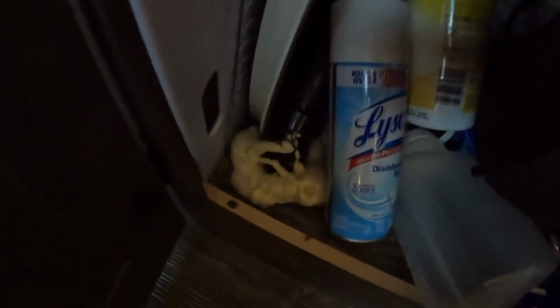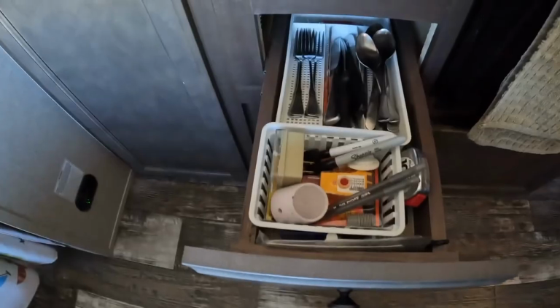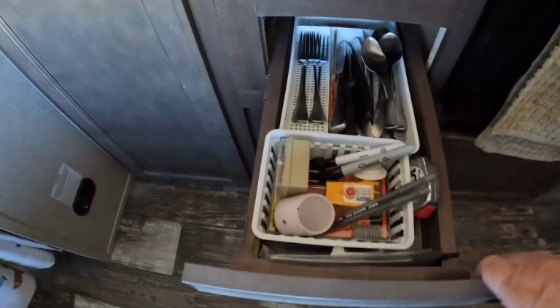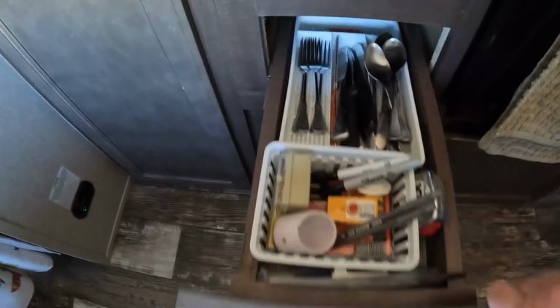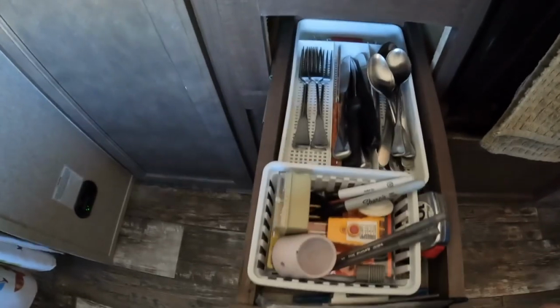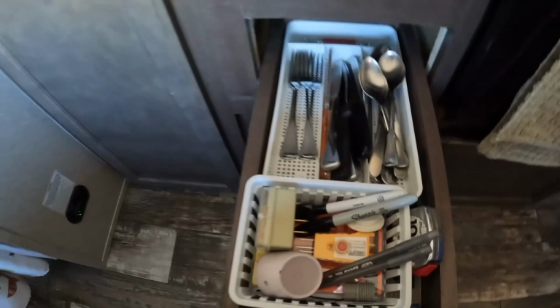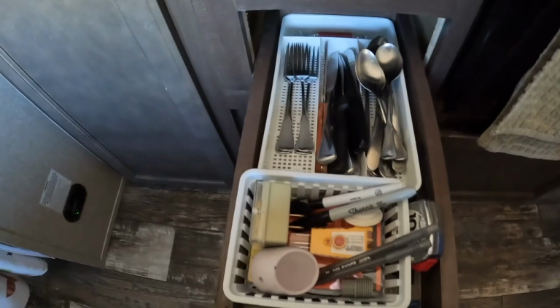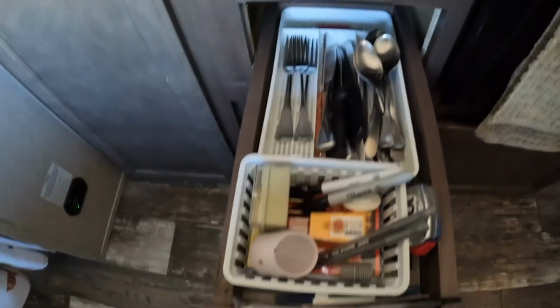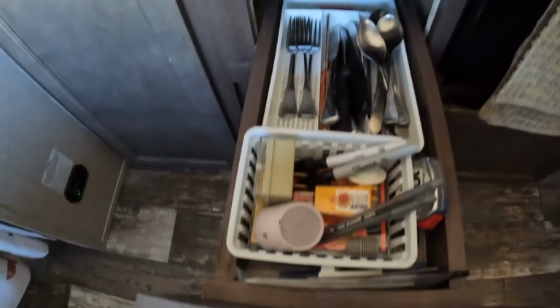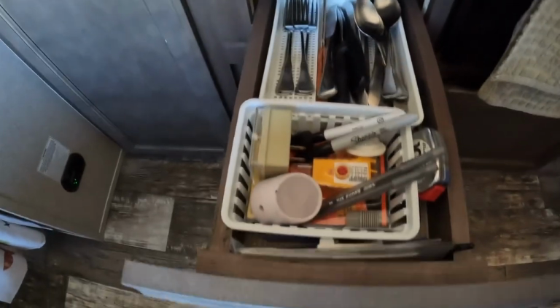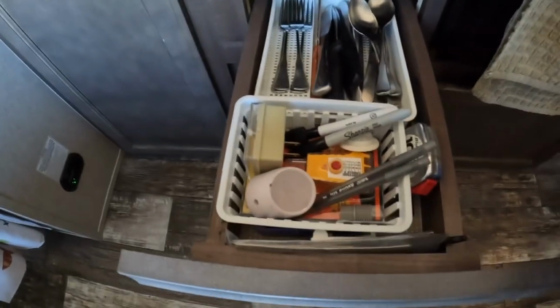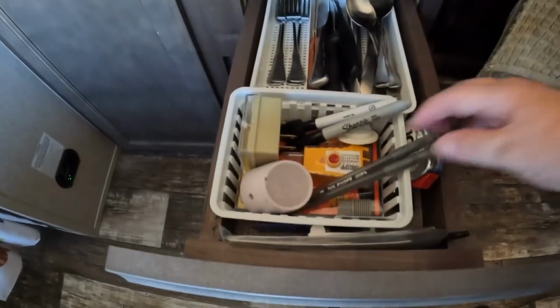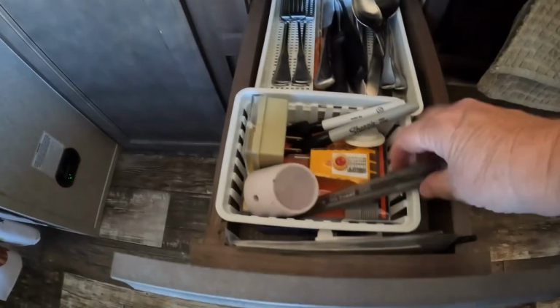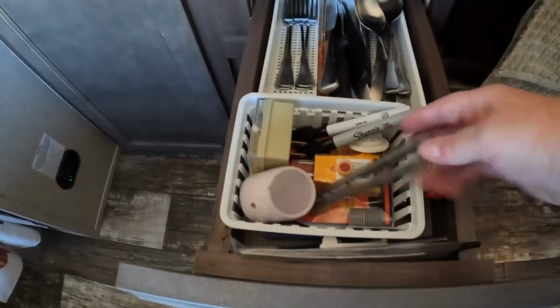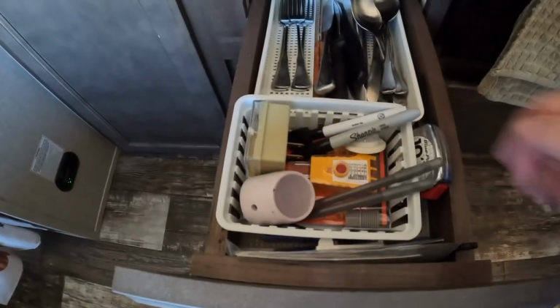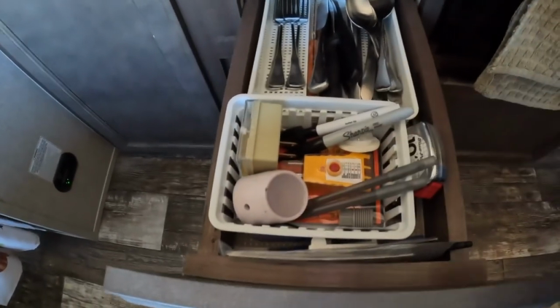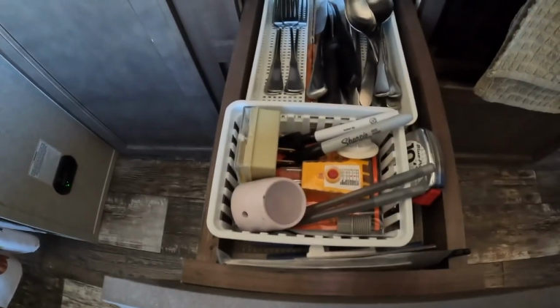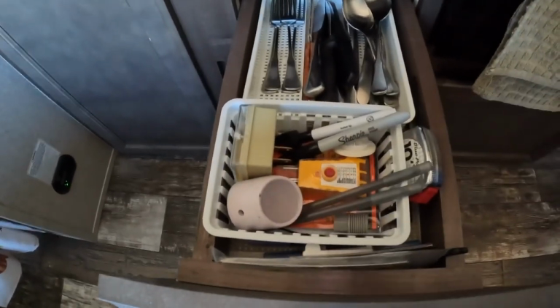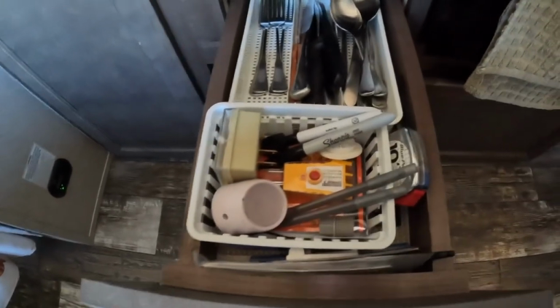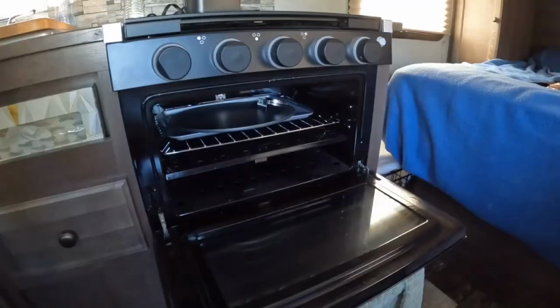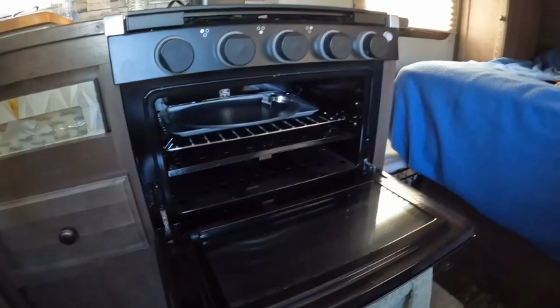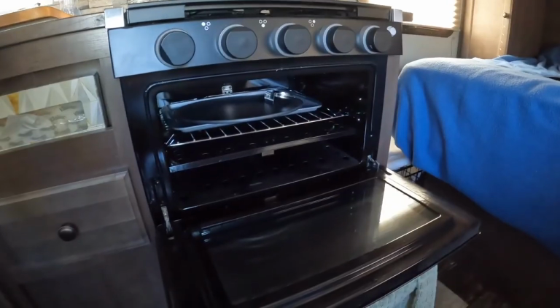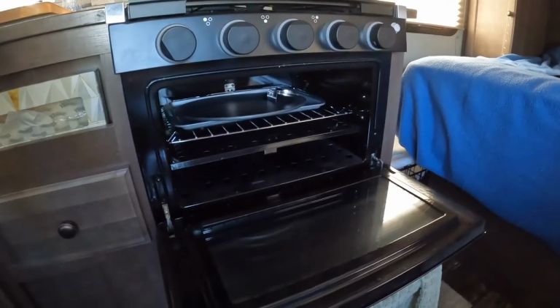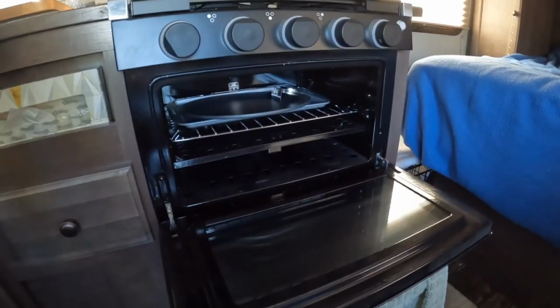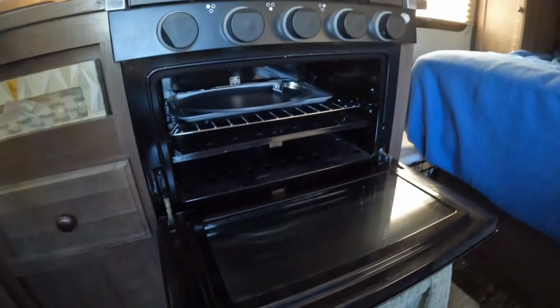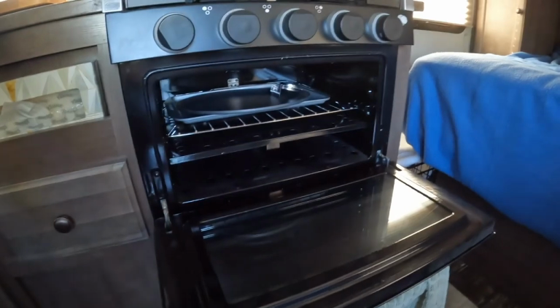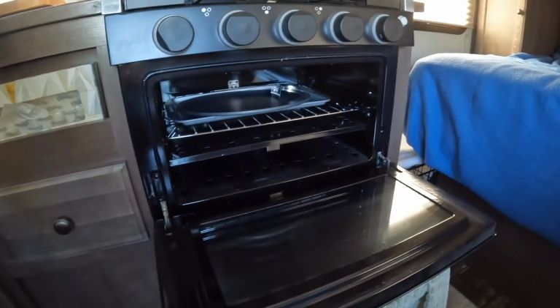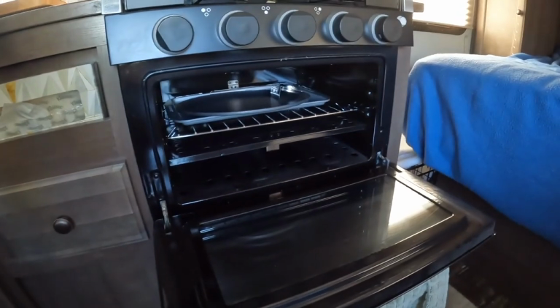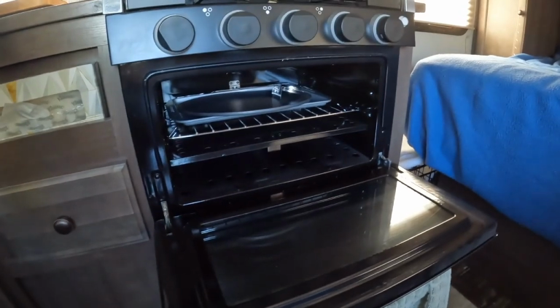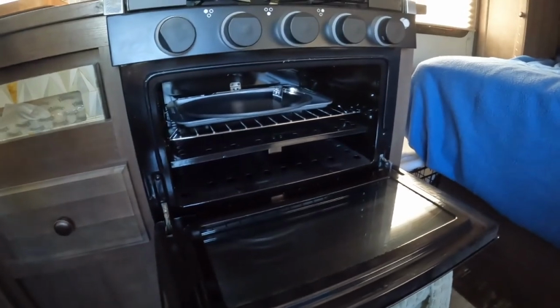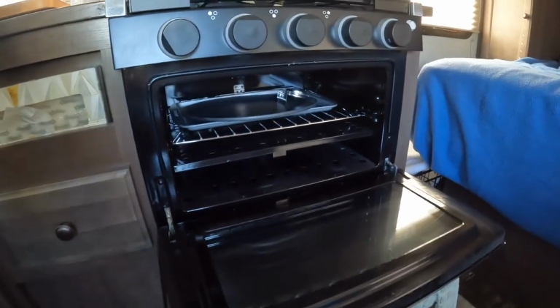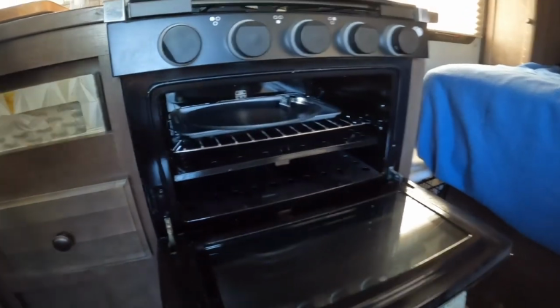With our drawer, we've got our silverware and just kind of like a little junk drawer area. We do use our oven and we also store our pans in there.